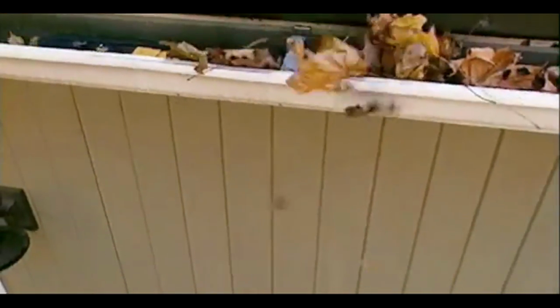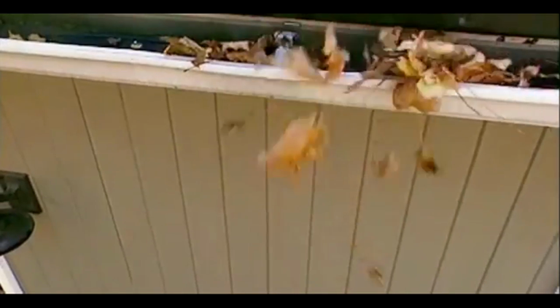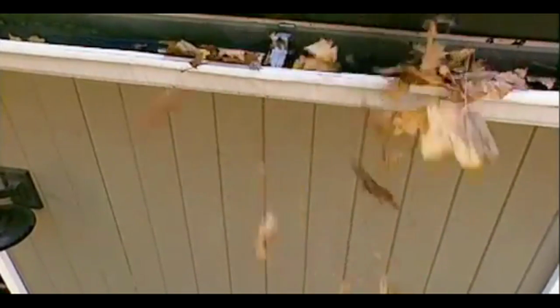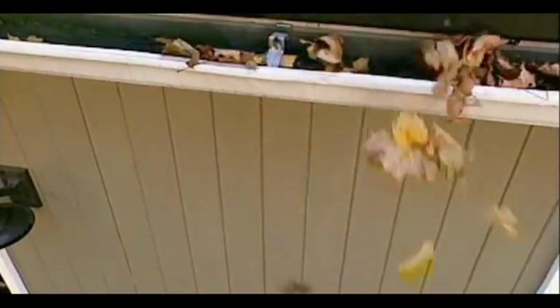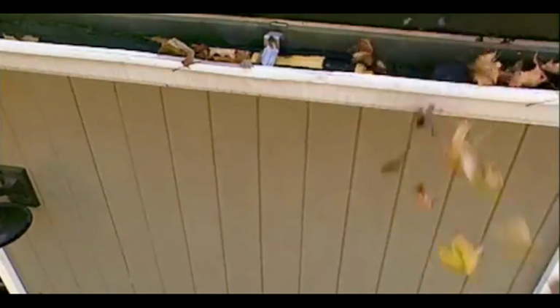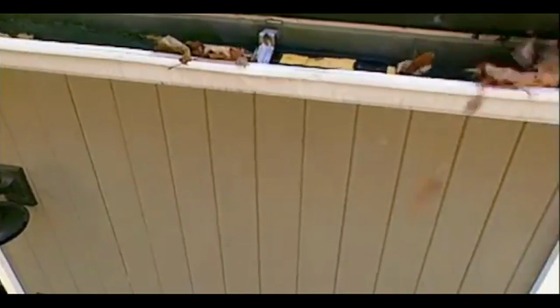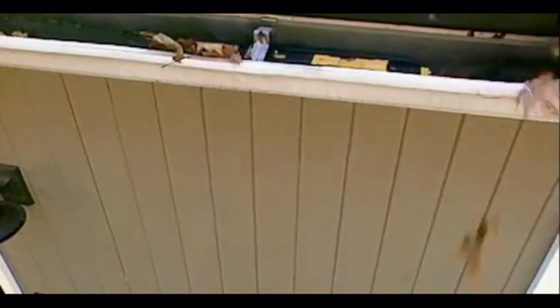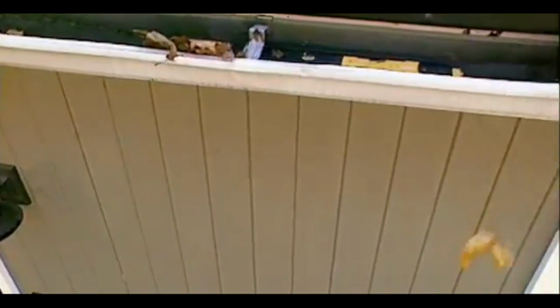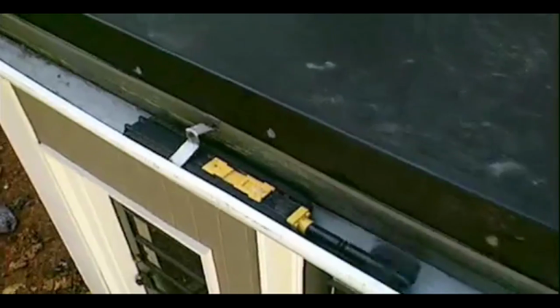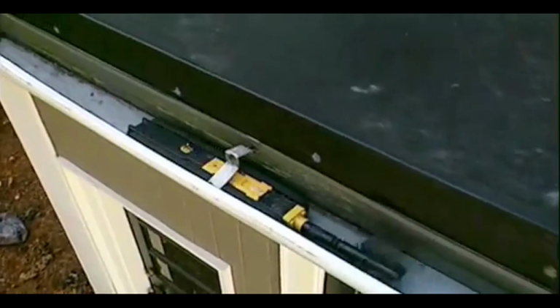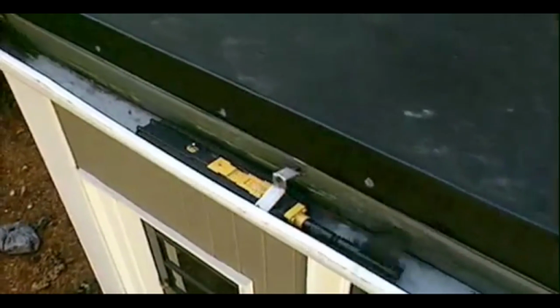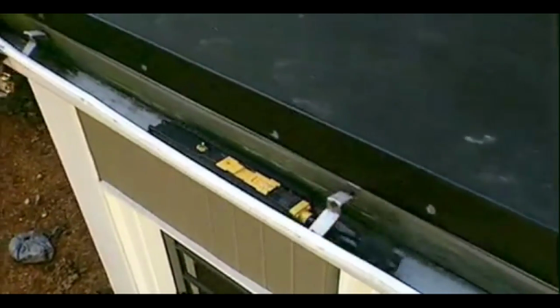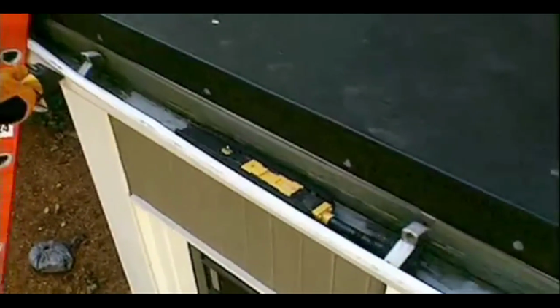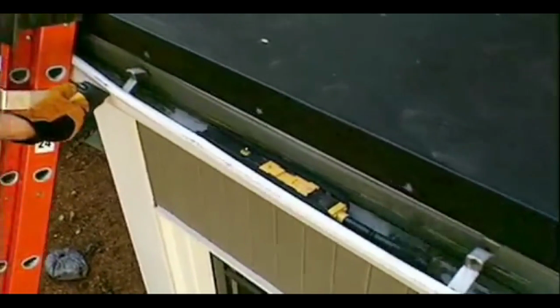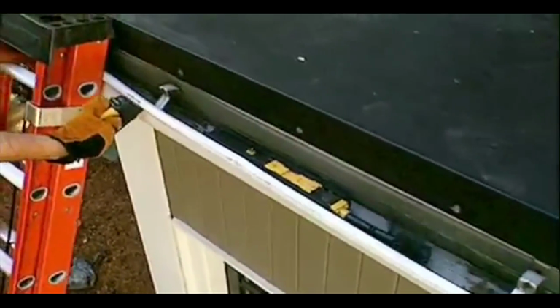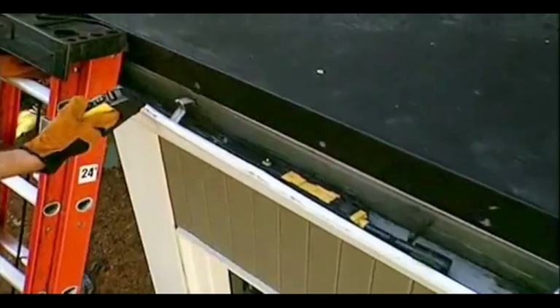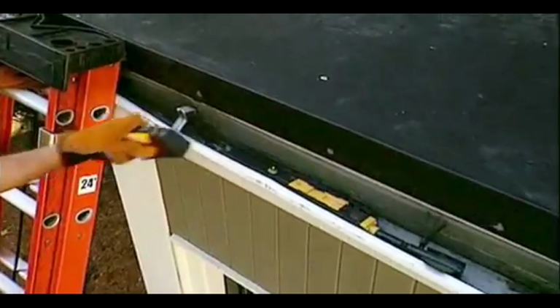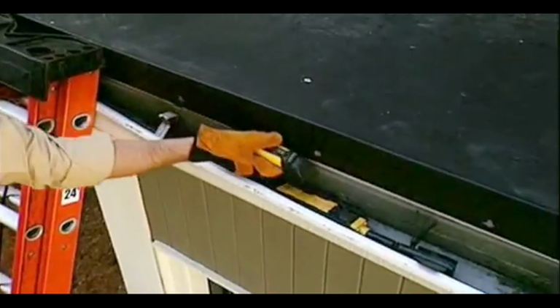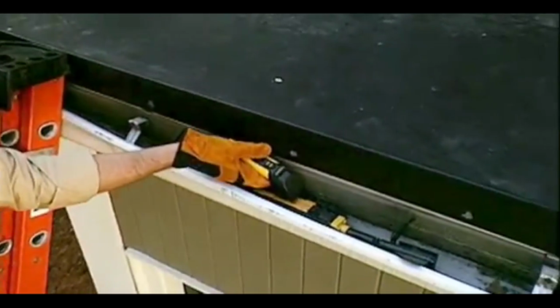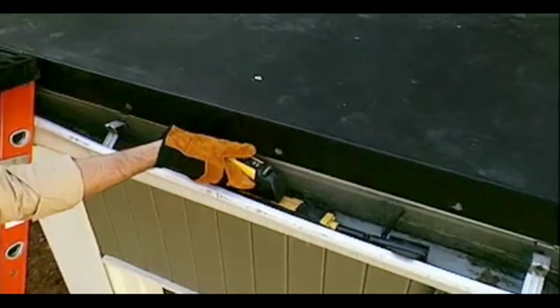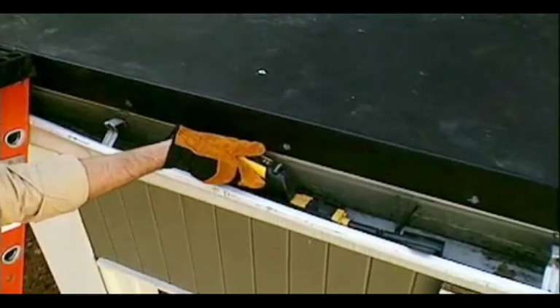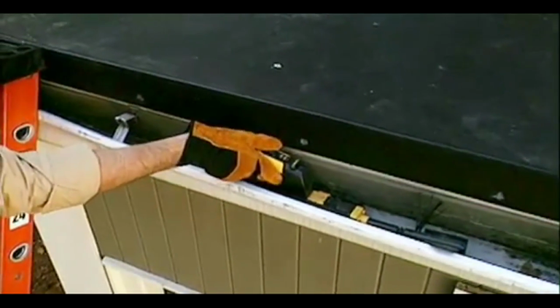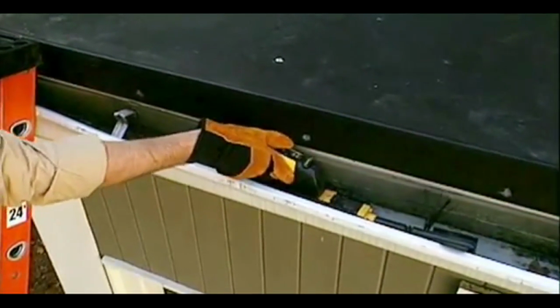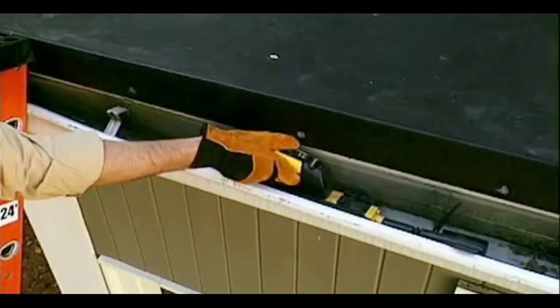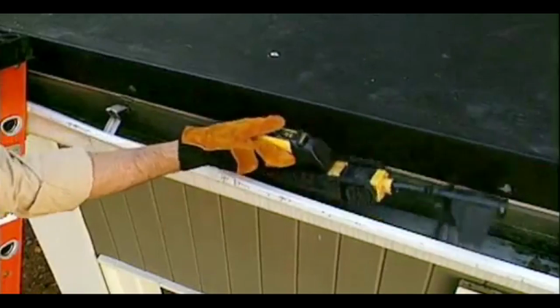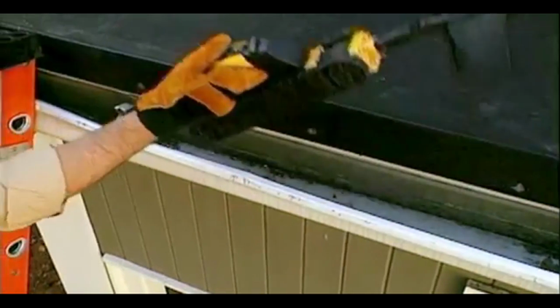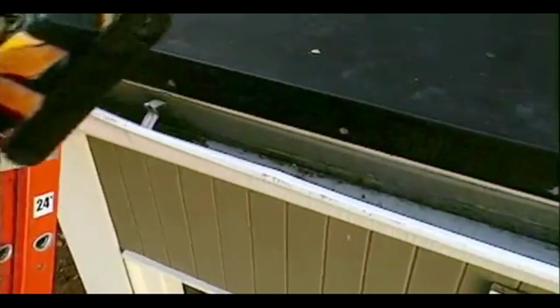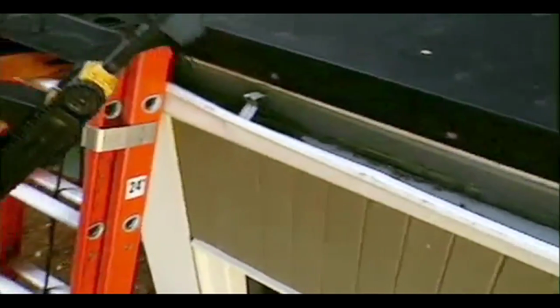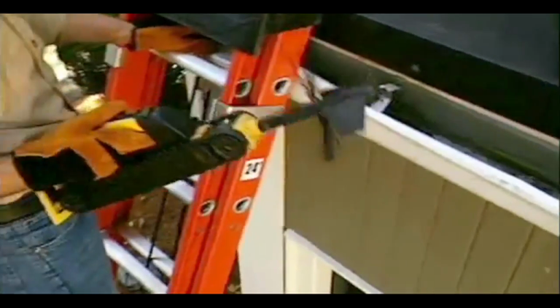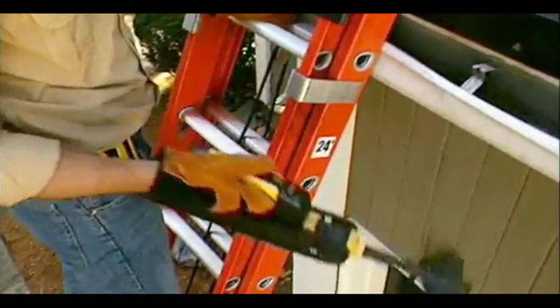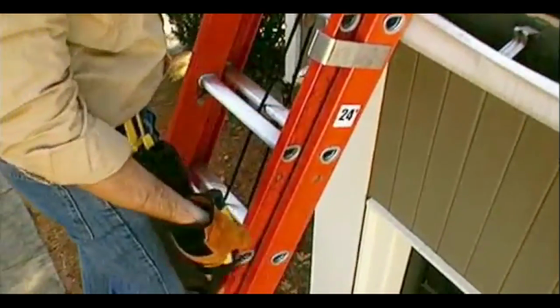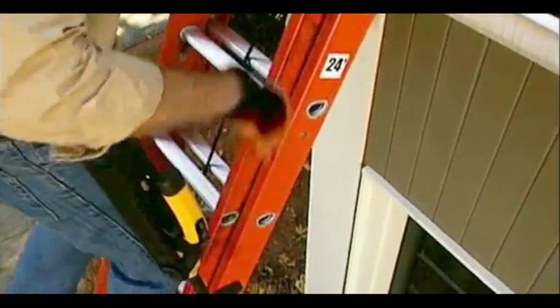and over downspout holes. When the gutter is clean and it's time to finish up, Looj drives backwards at twice the speed to finish the mission quicker. Simply reattach the remote control handle and hook Looj onto the included belt clip.